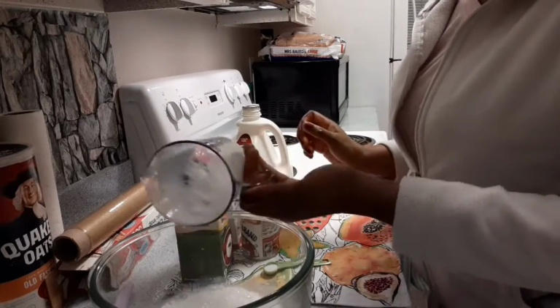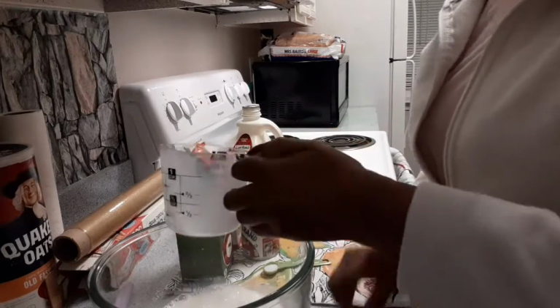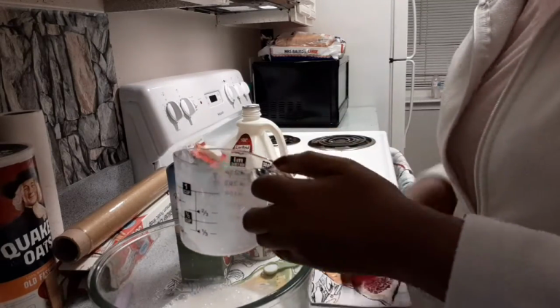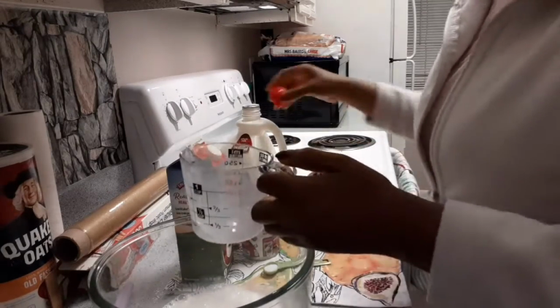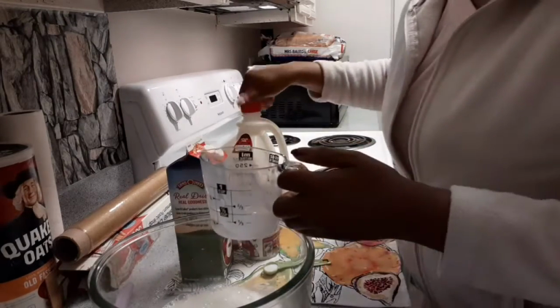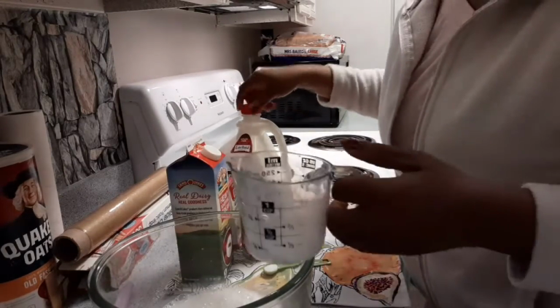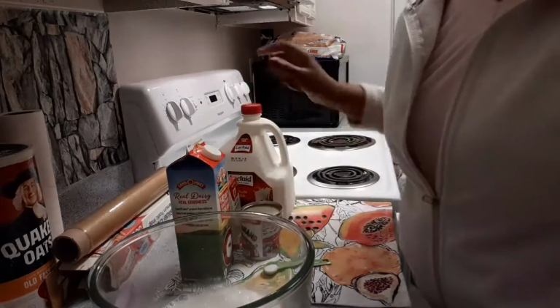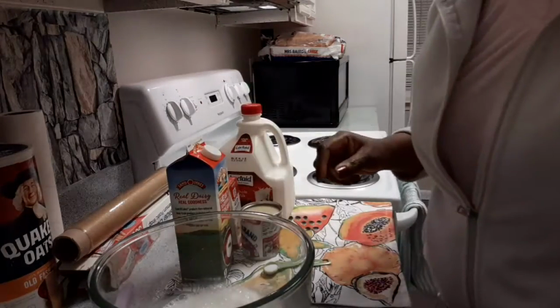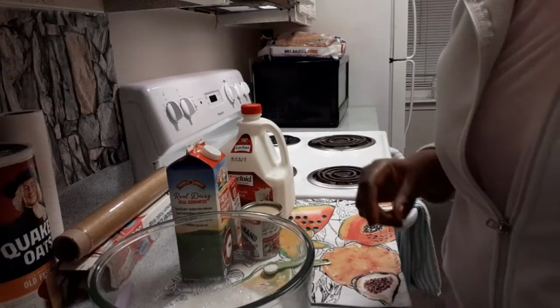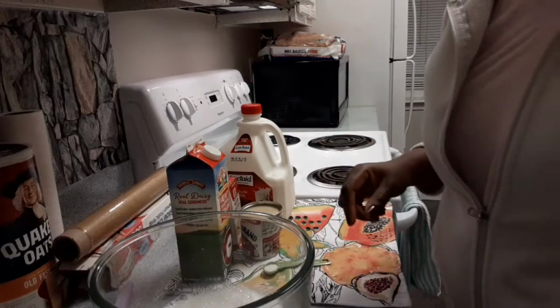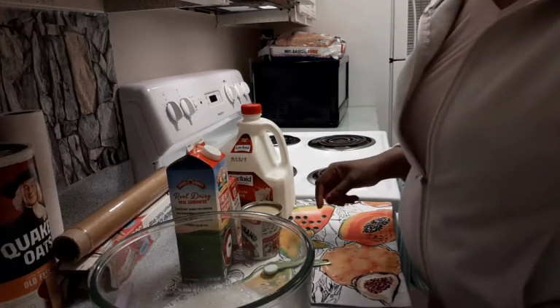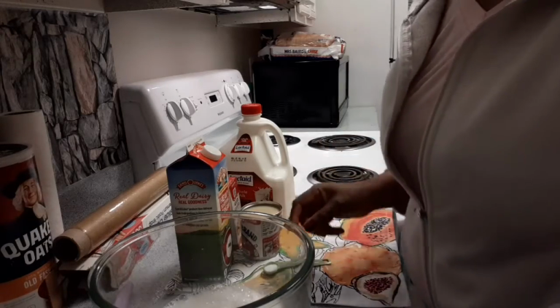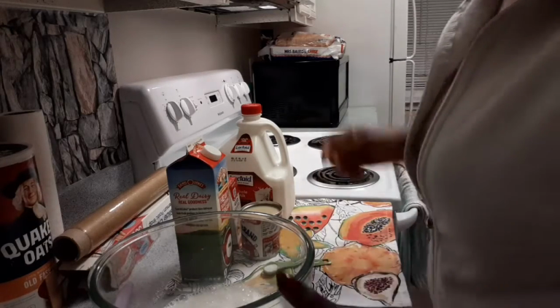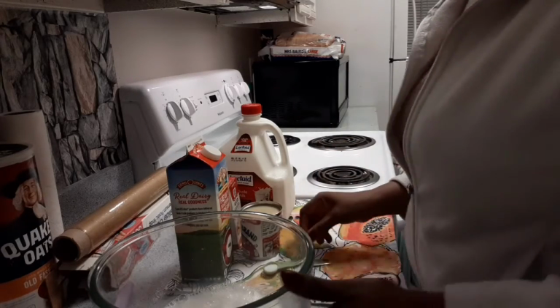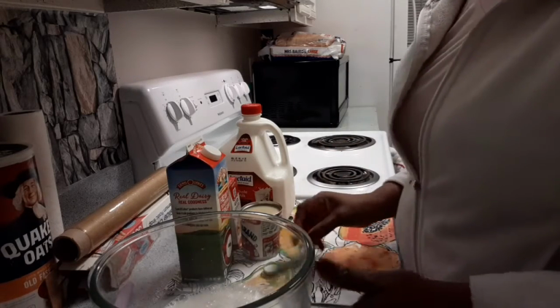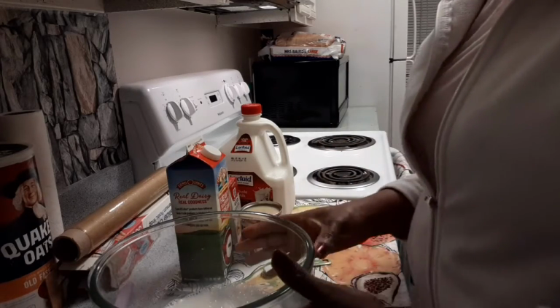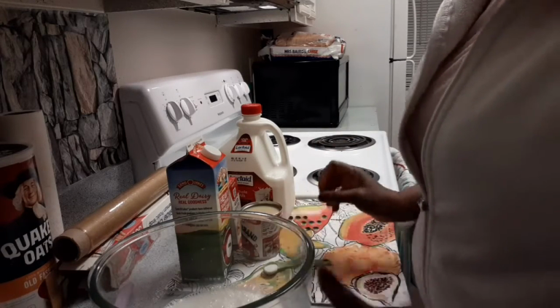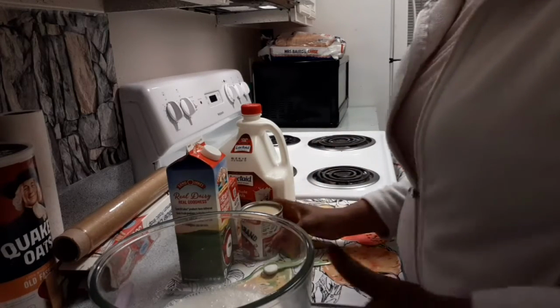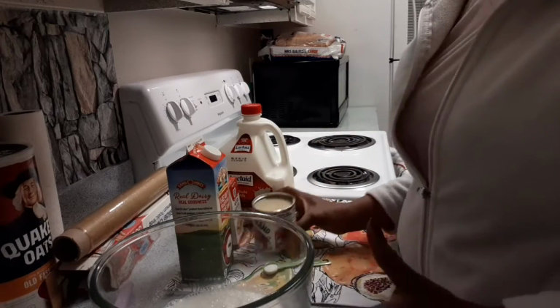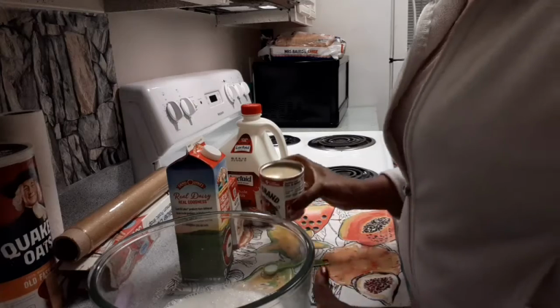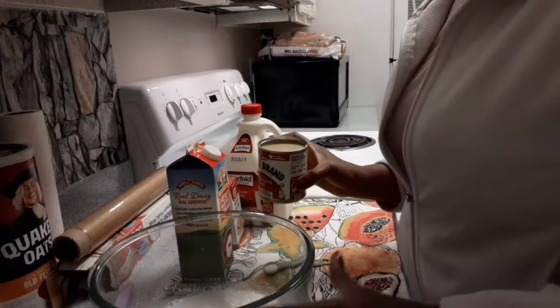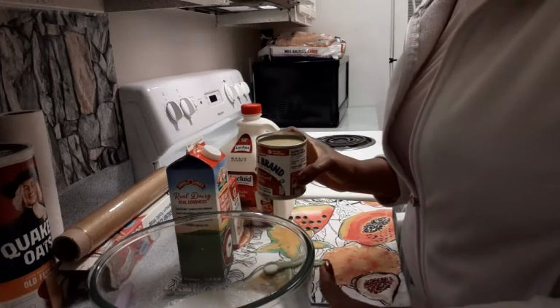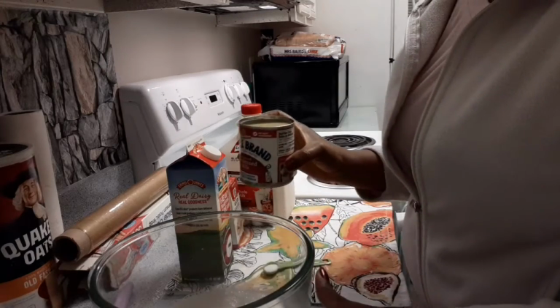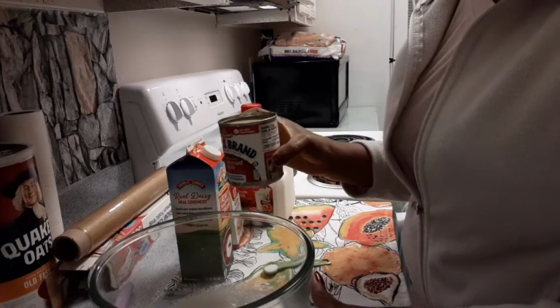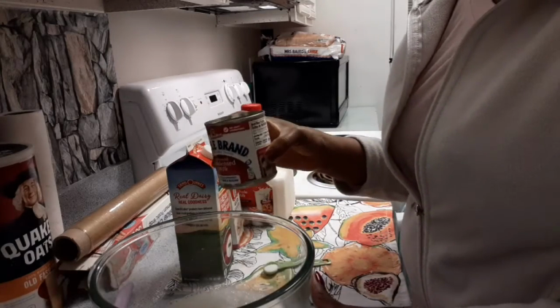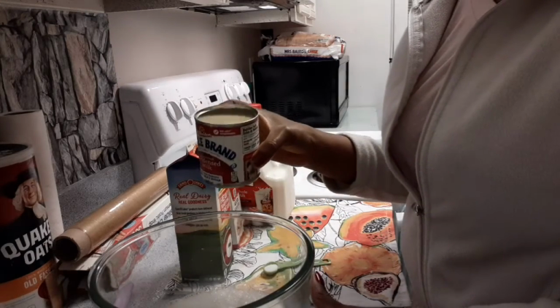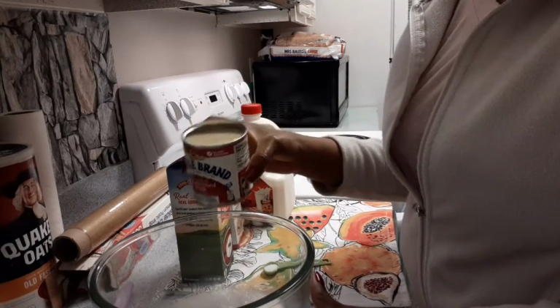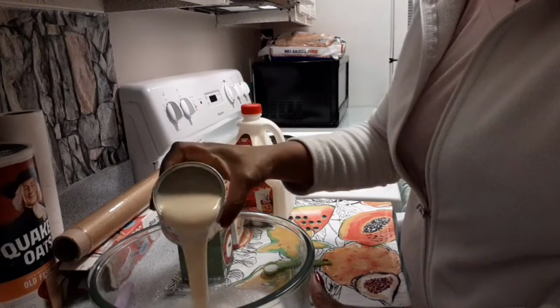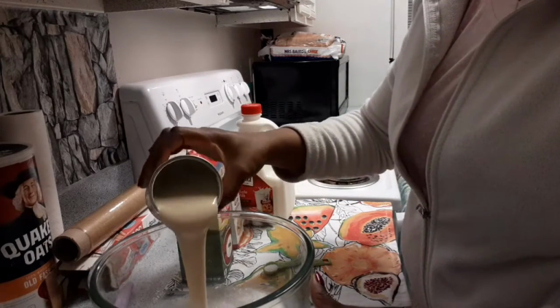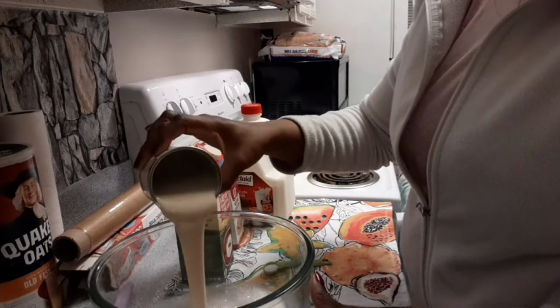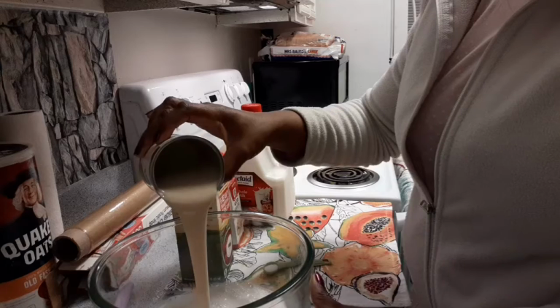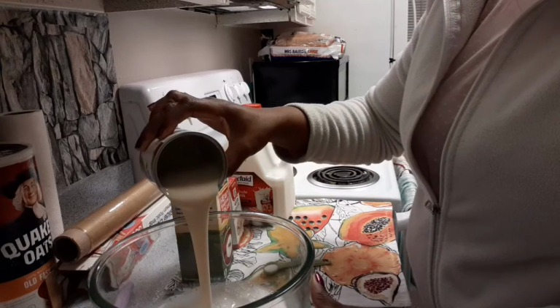You can do this at home, you know. You don't have to go and buy ice cream from the shop, you don't have to go to Walmart to get ice cream — you can do it at home yourself. You can use sugar, but I don't use sugar; I prefer to use whipping cream. This is the whipping cream I'm using.